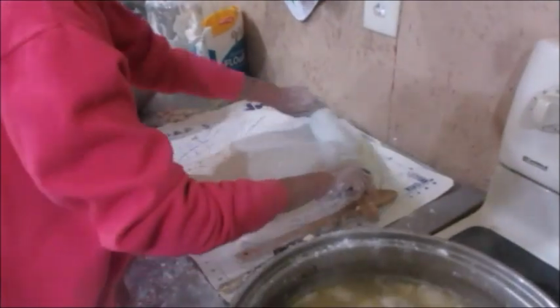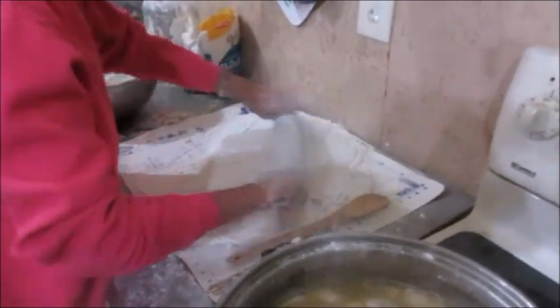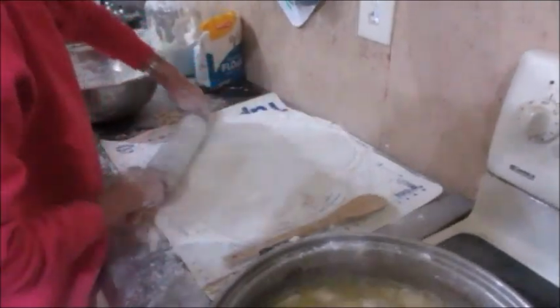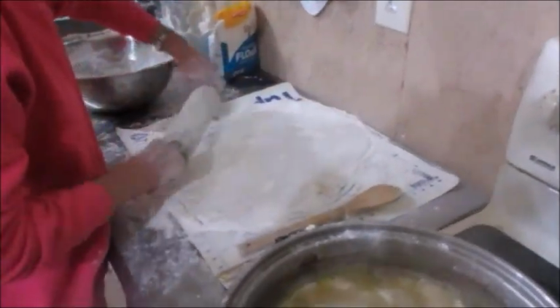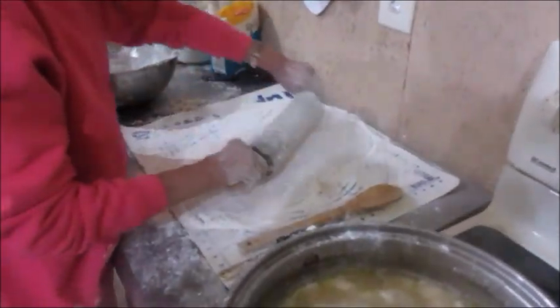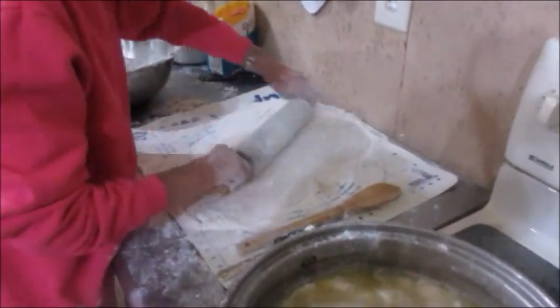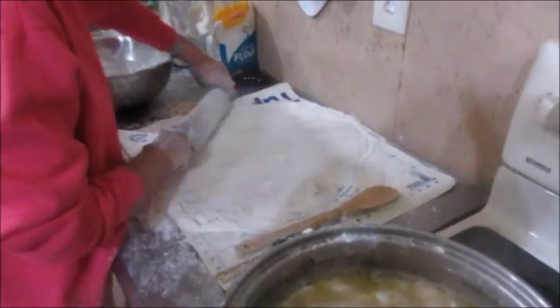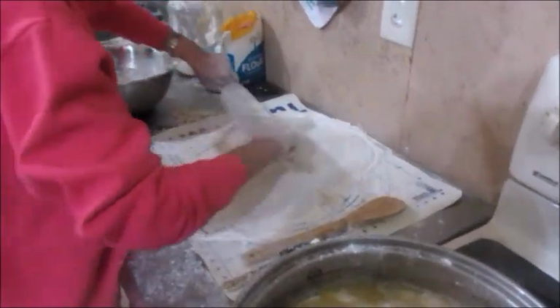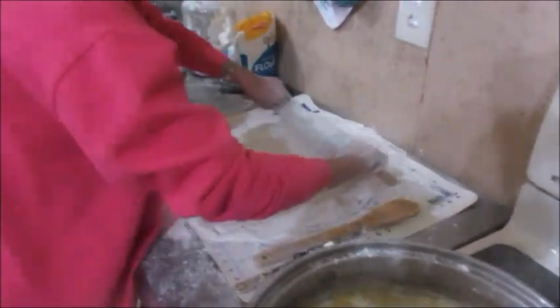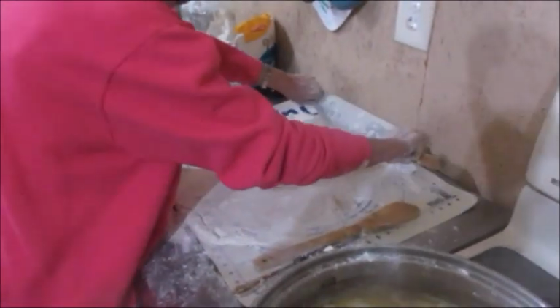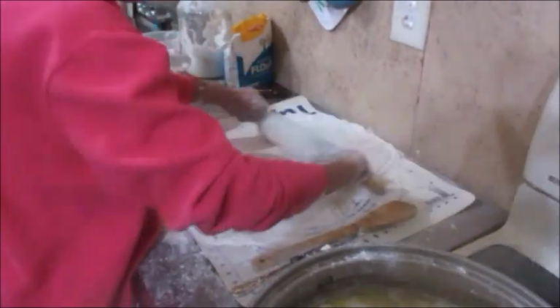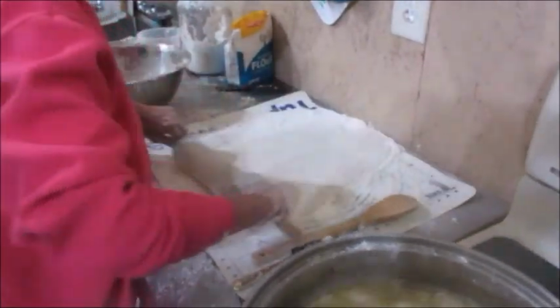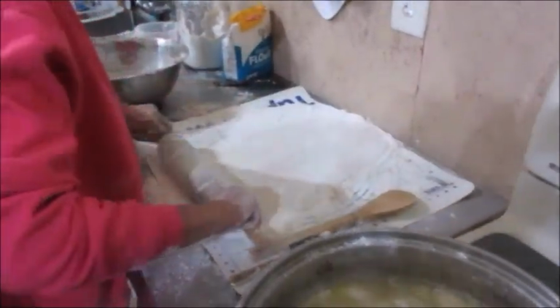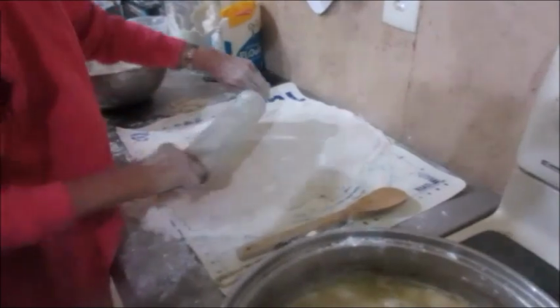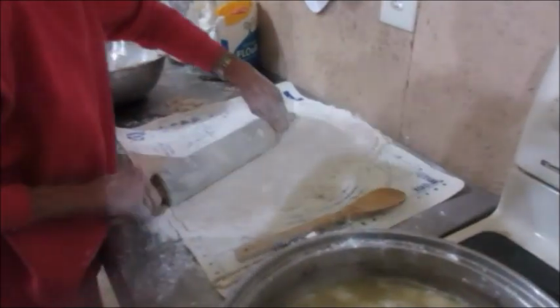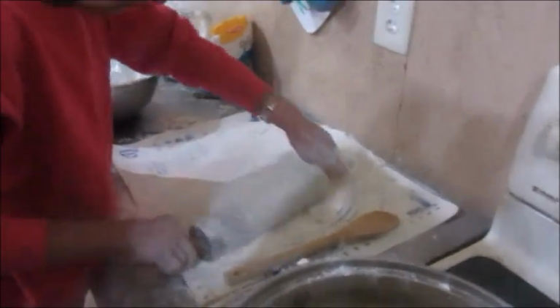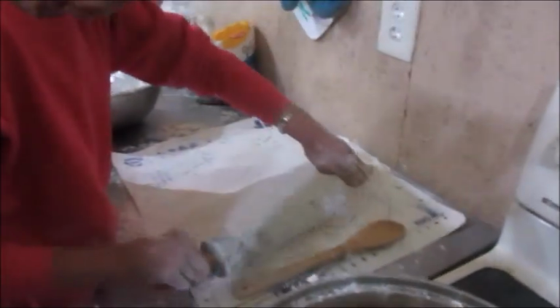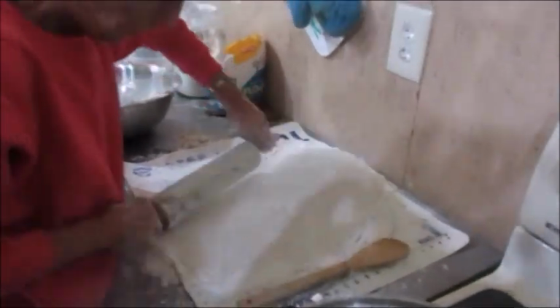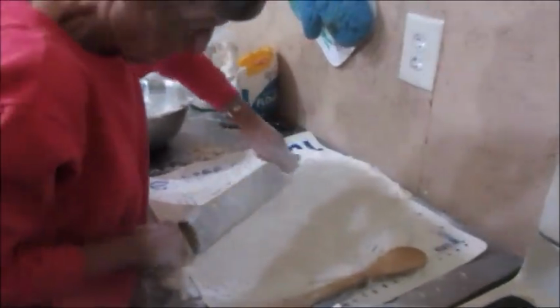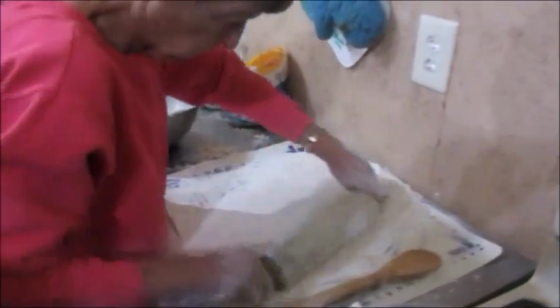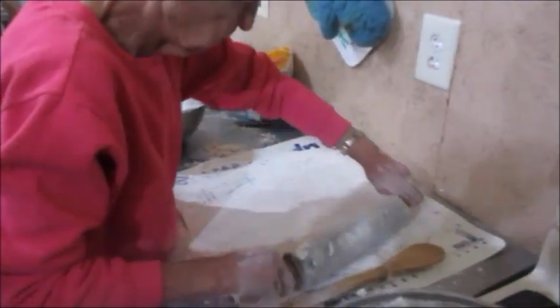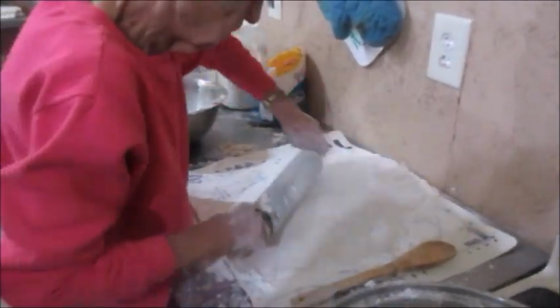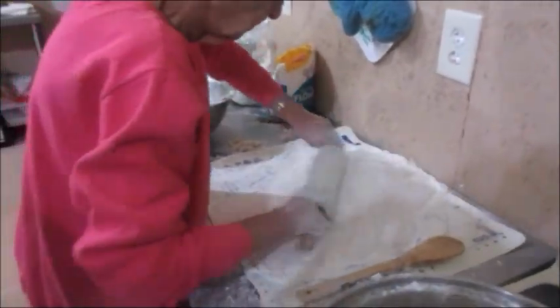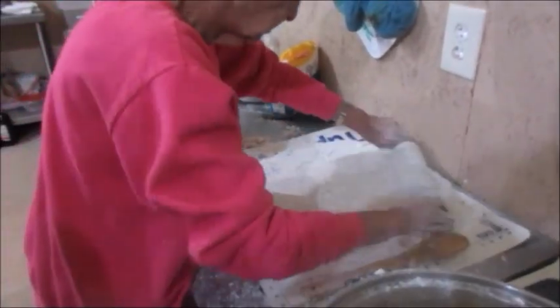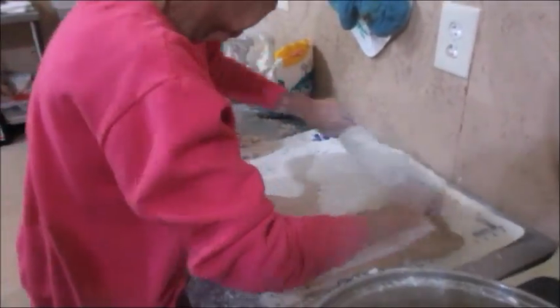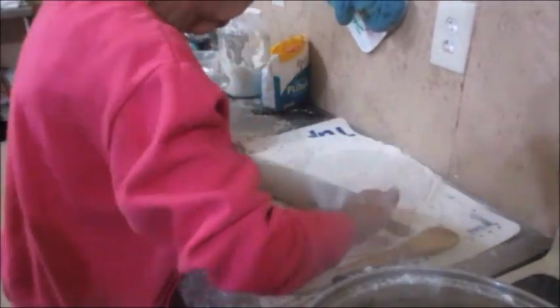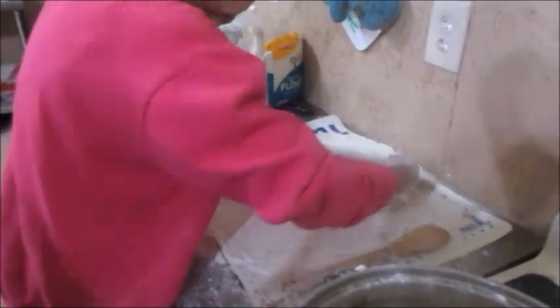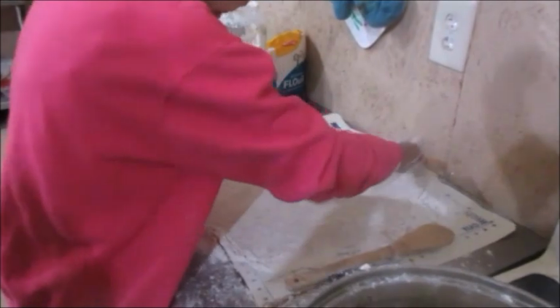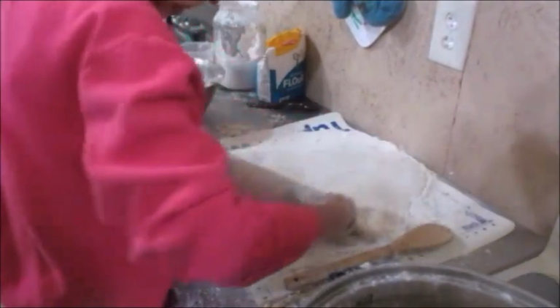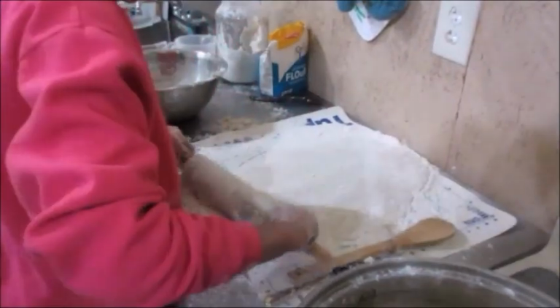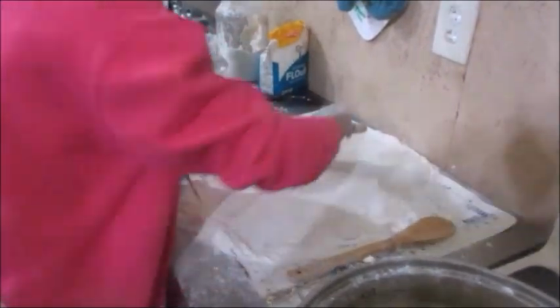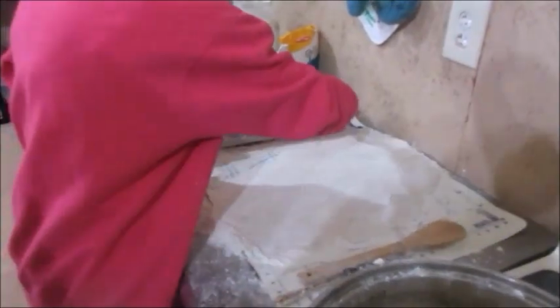Jane's got that last ball rolled out. We're putting up a YouTube video on how to do dumplings — I don't know anybody better to do a dumpling YouTube video.